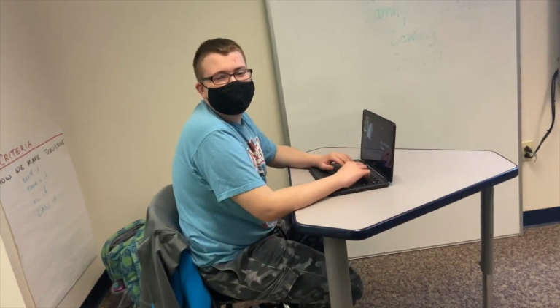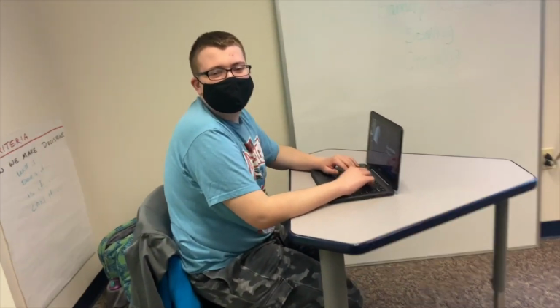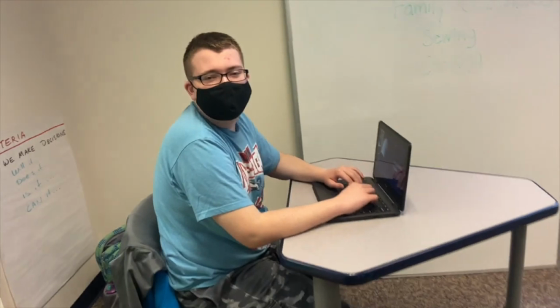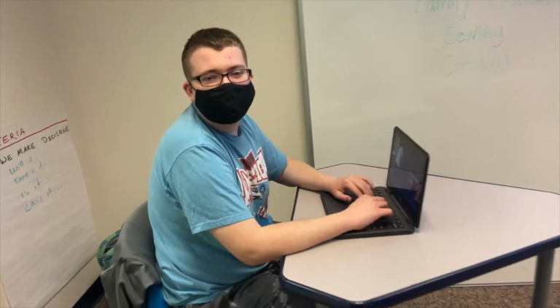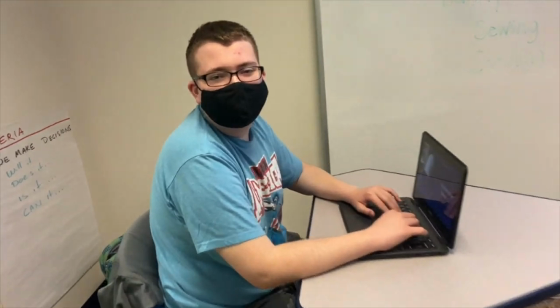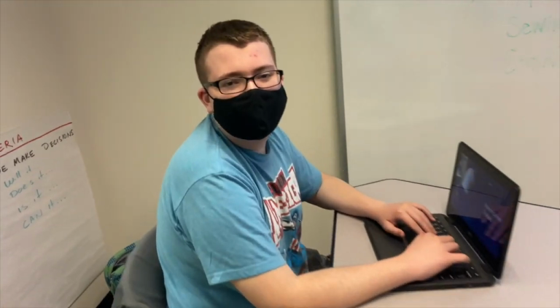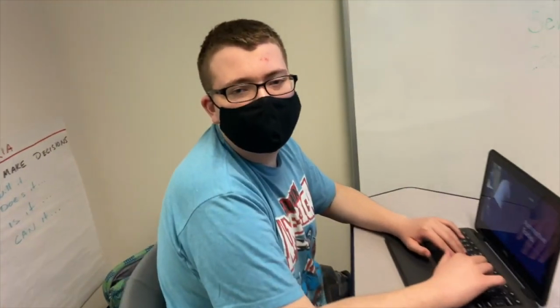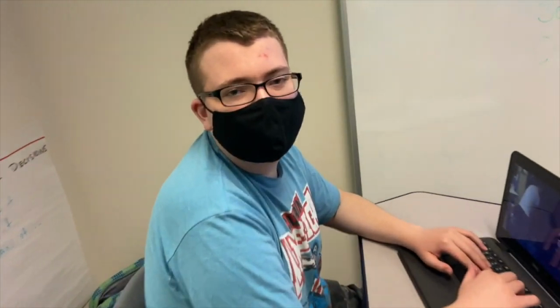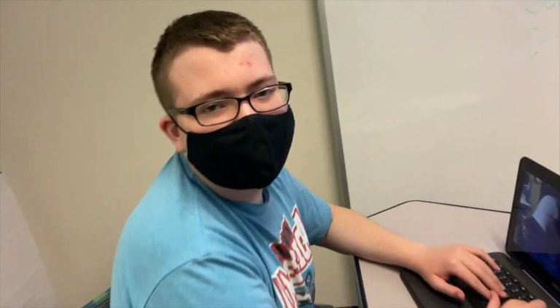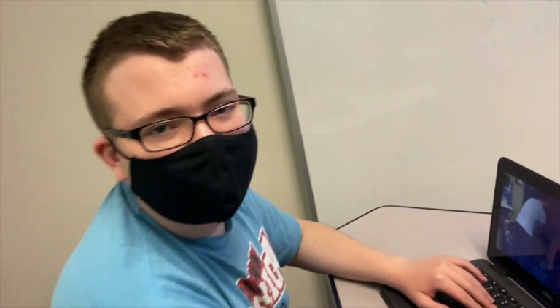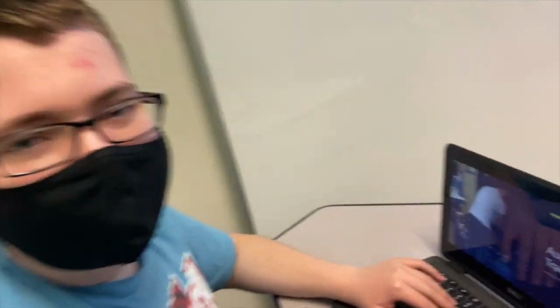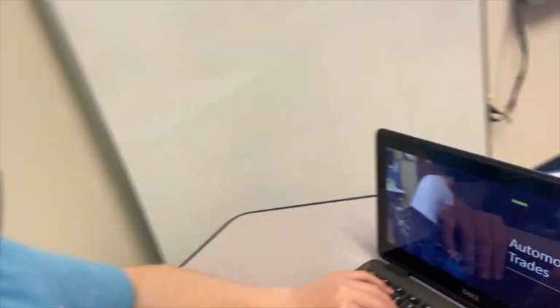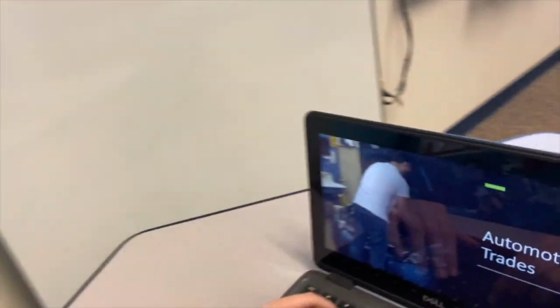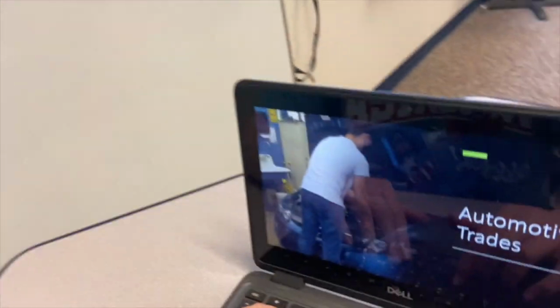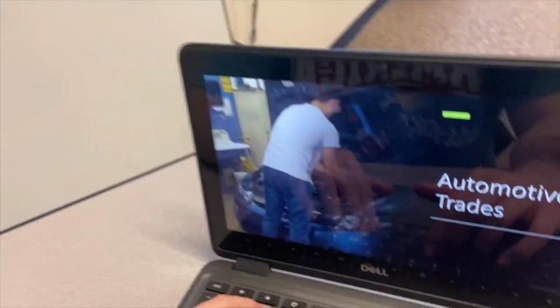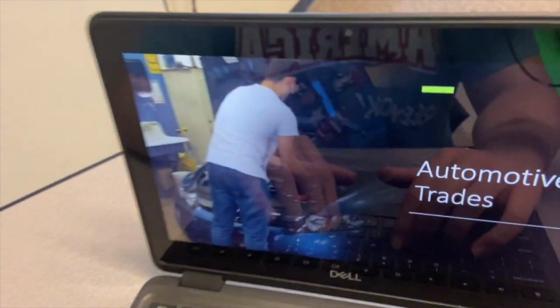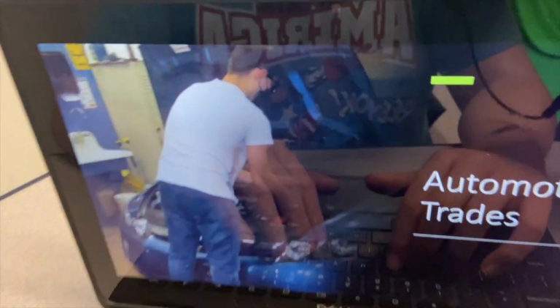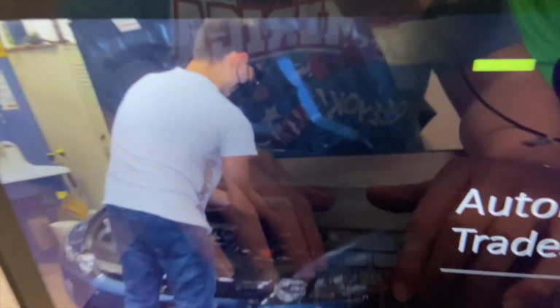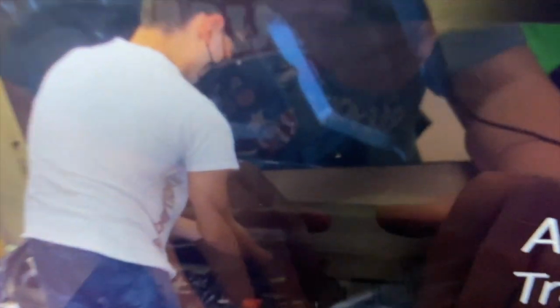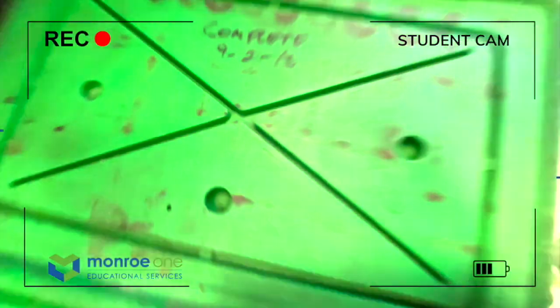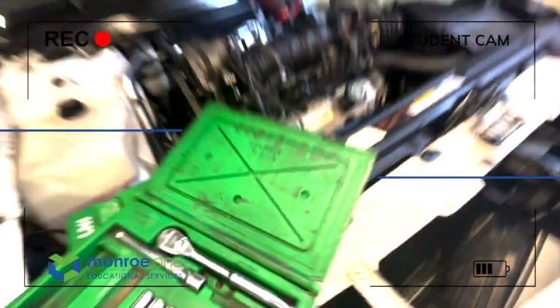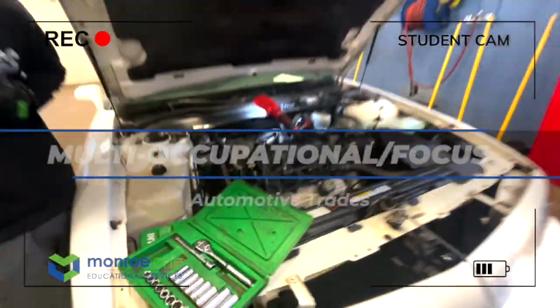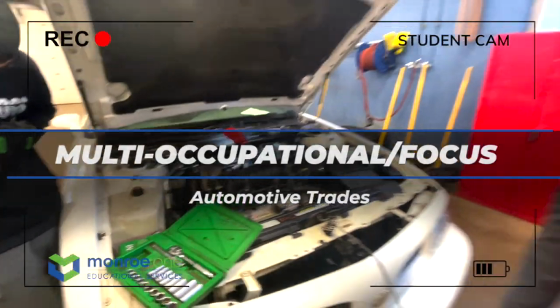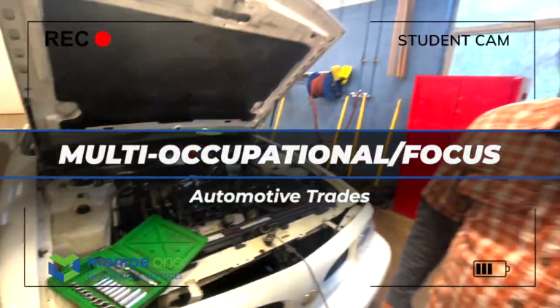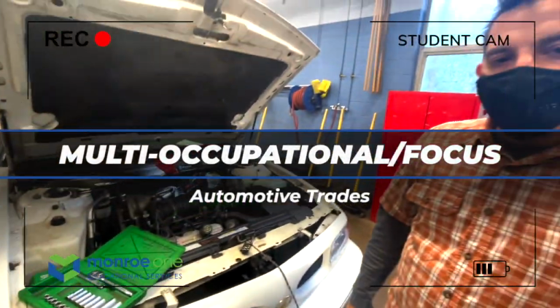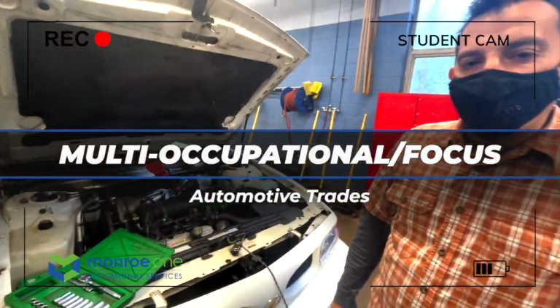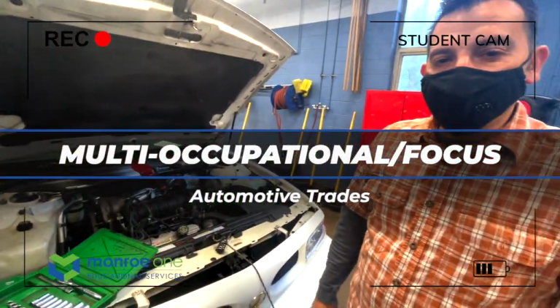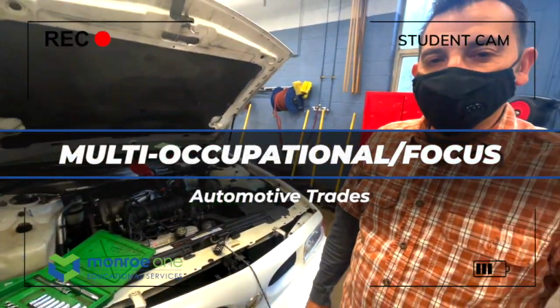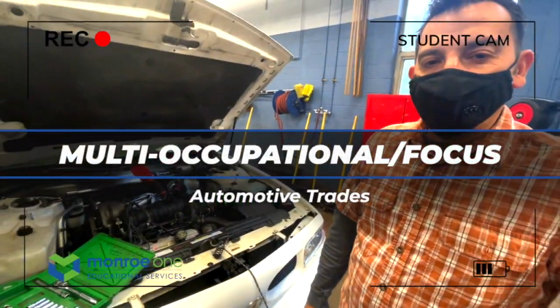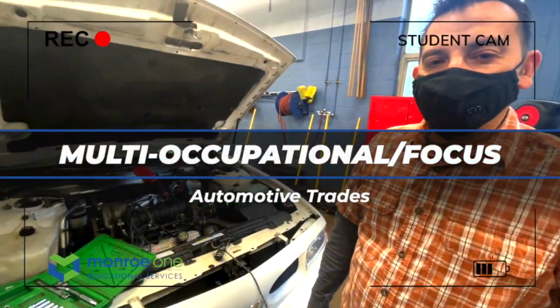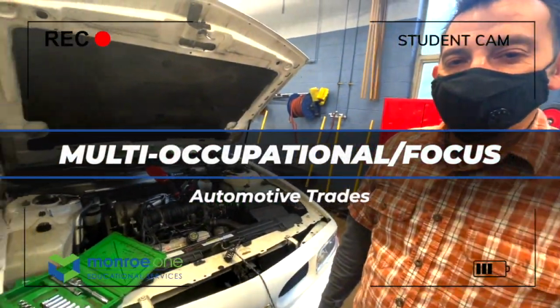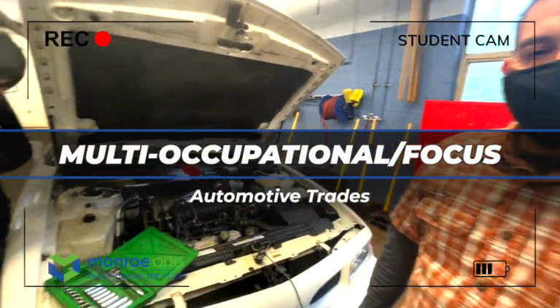I want you to come check out Automotive Trades. Hi, I'm Mr. Rowe. Welcome to Auto Trades.